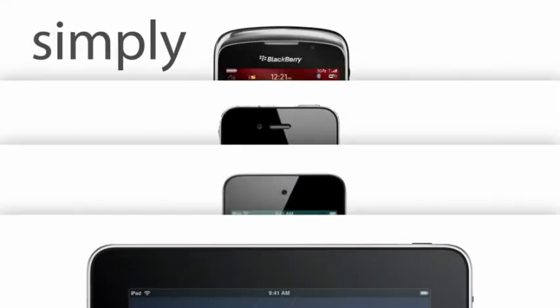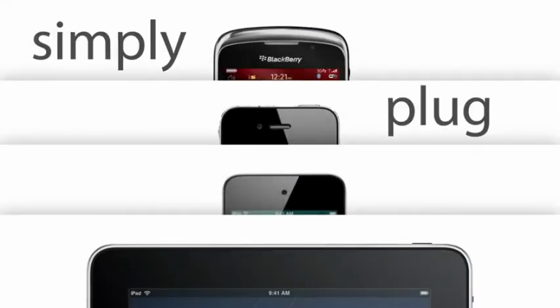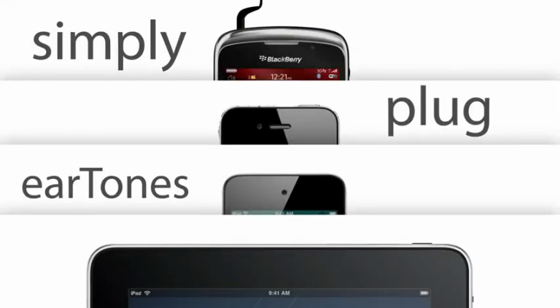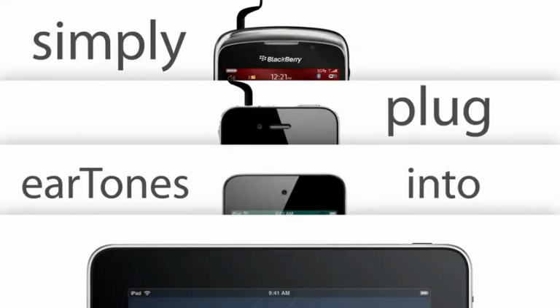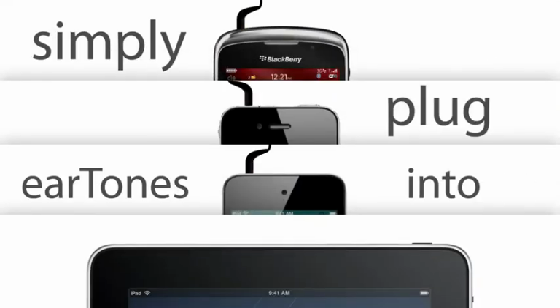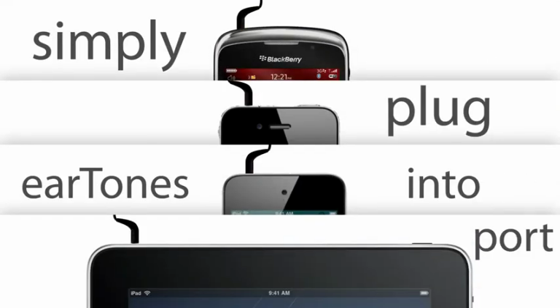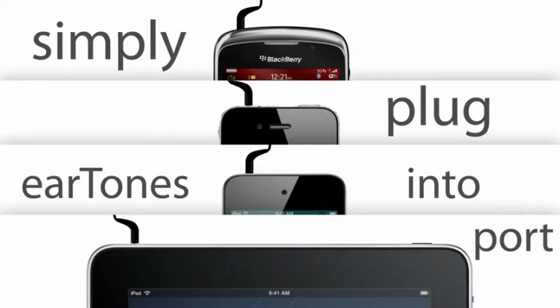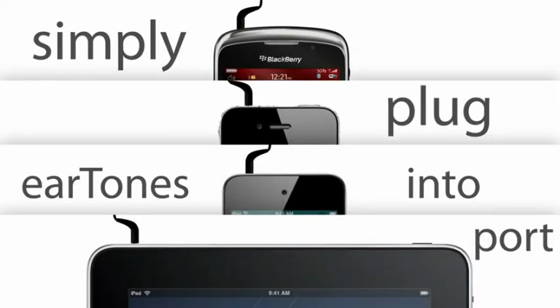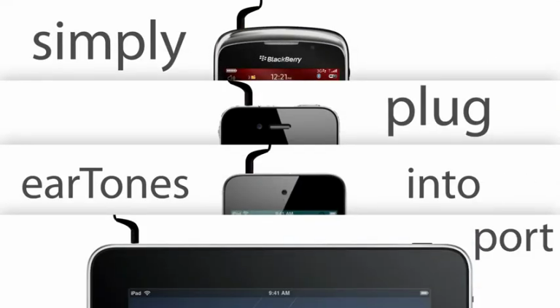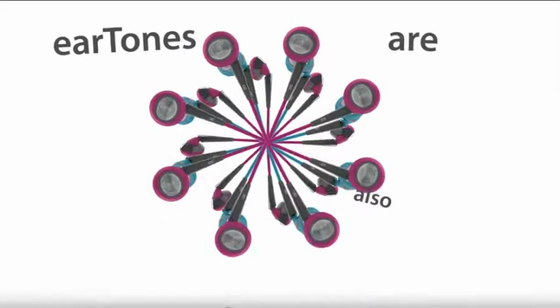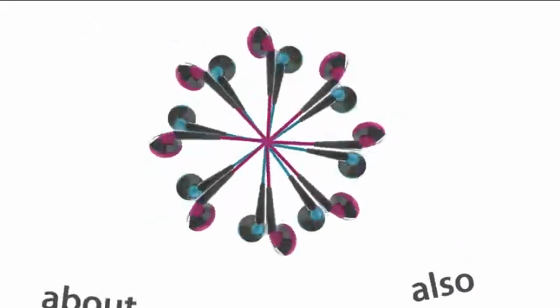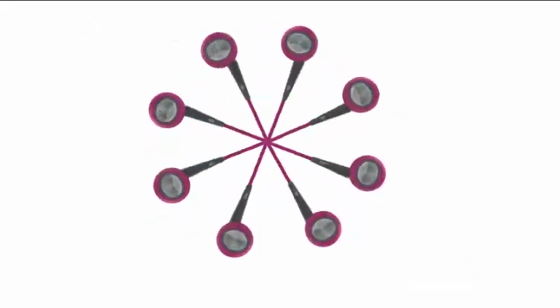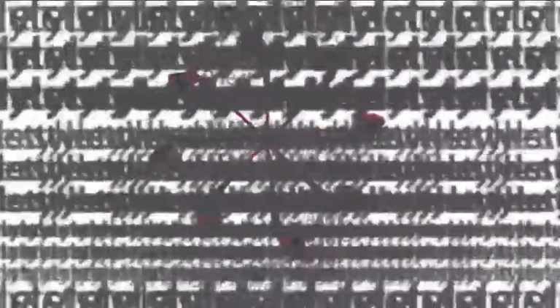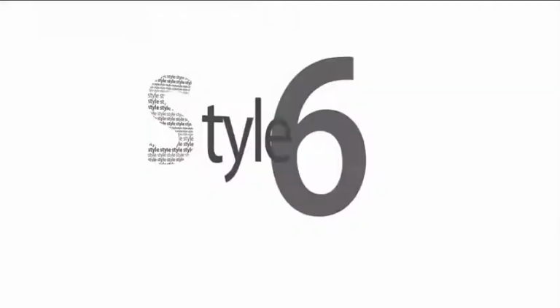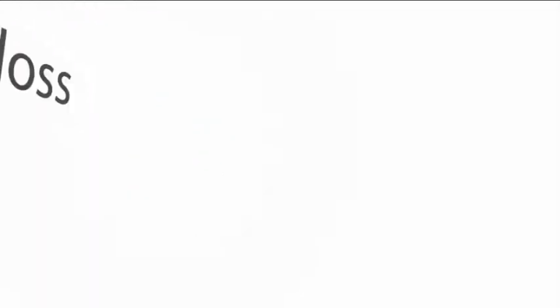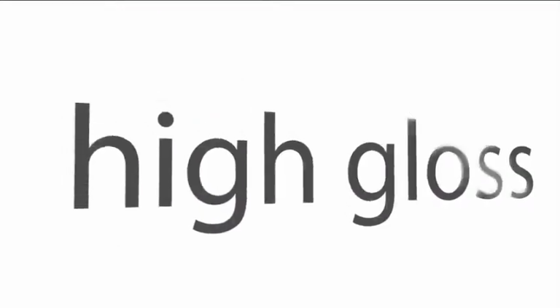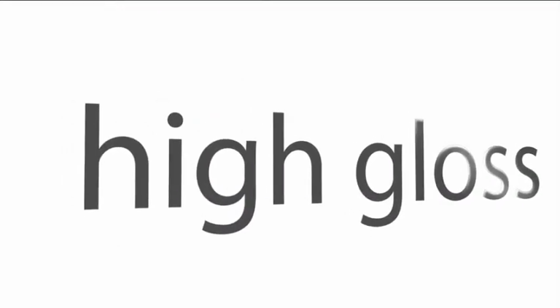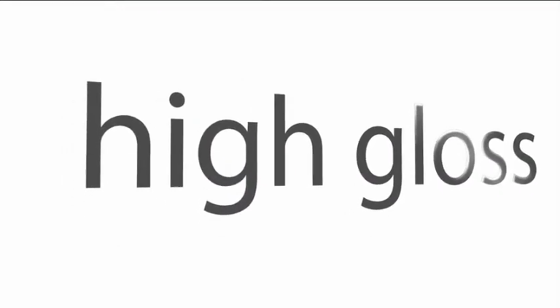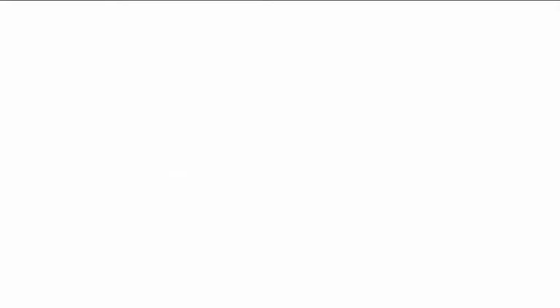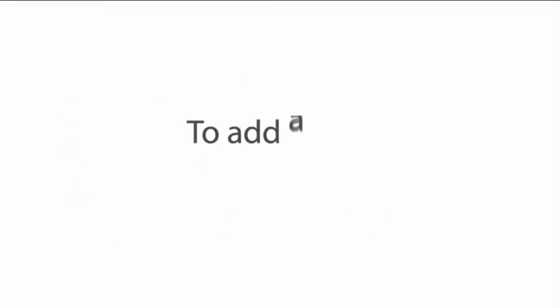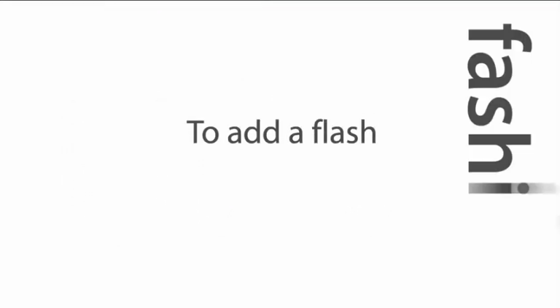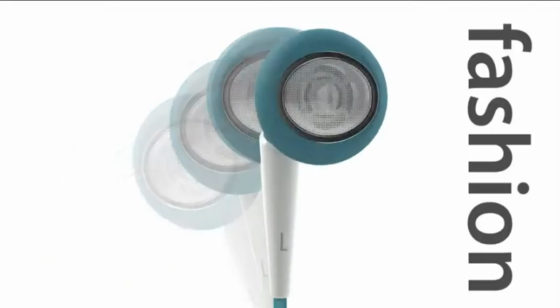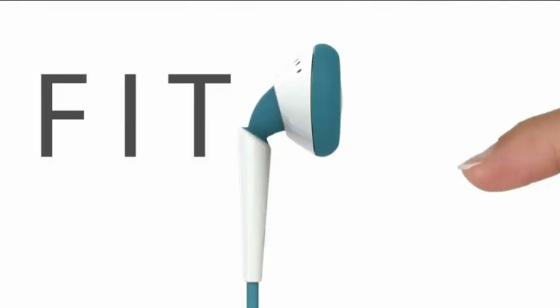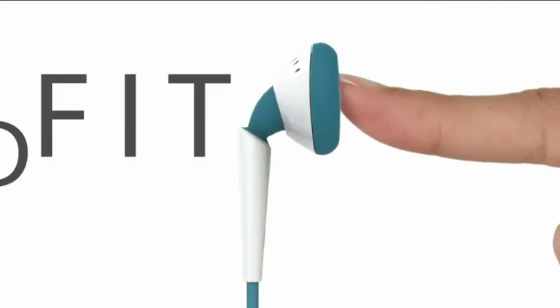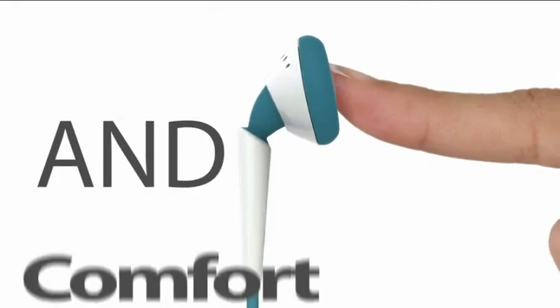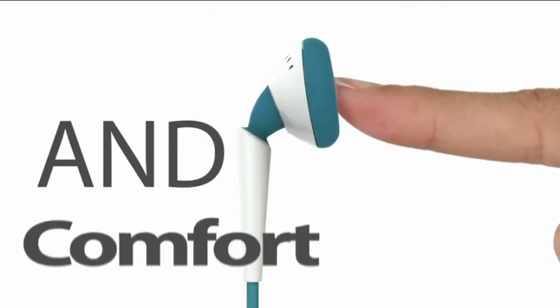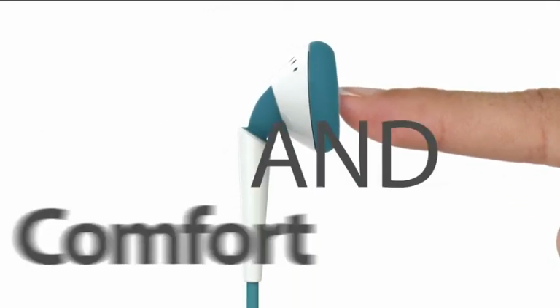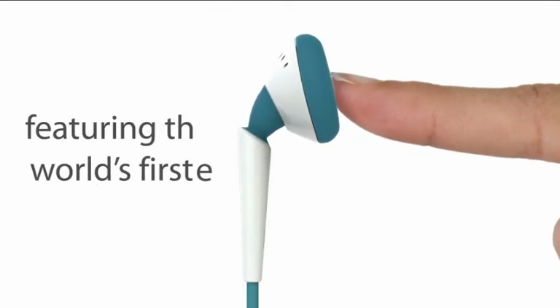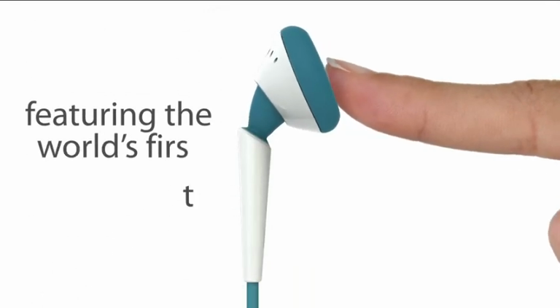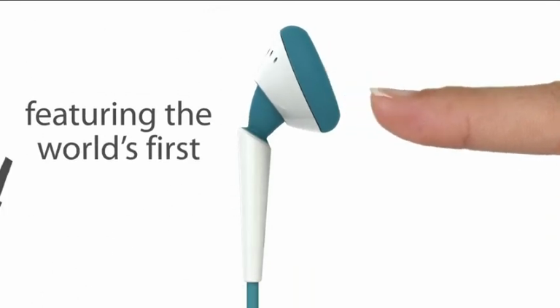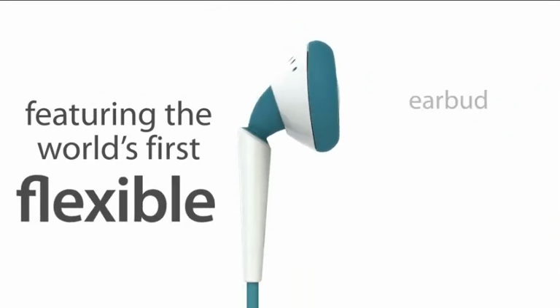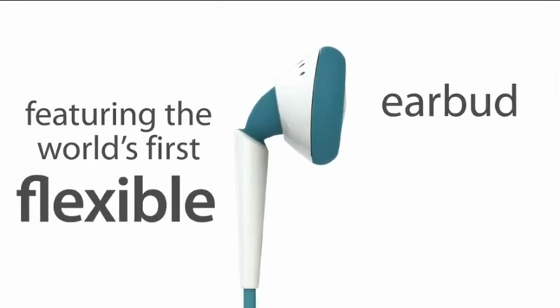Simply plug Eartones into the earphone's port and you're good to go. Eartones are also about style, with six fun high gloss colour combinations to add a flash of fashion. Eartones are about fit and comfort, featuring the world's first flexible earbud.